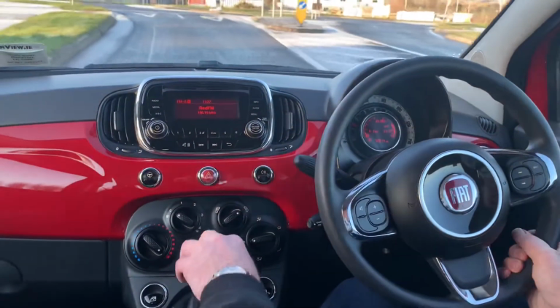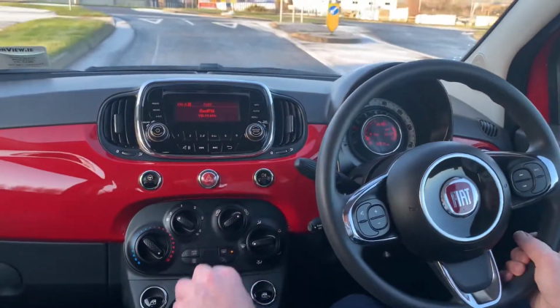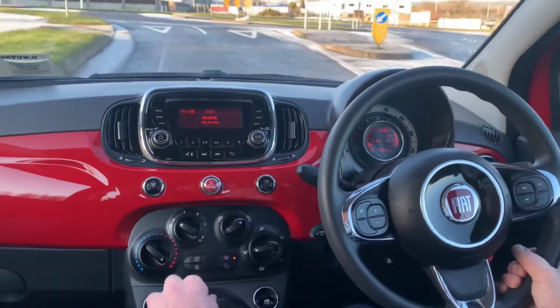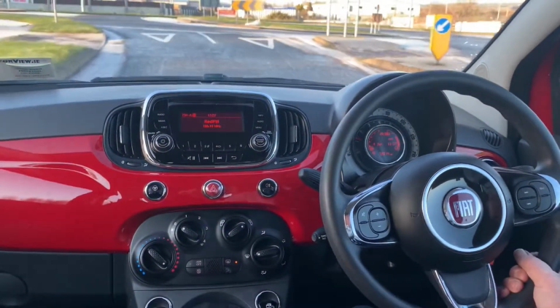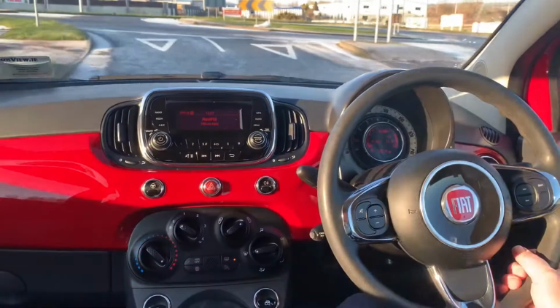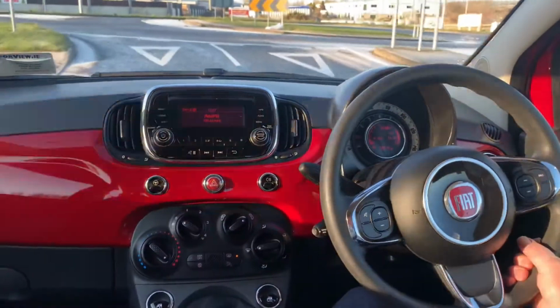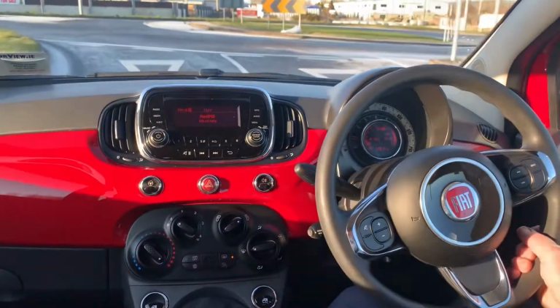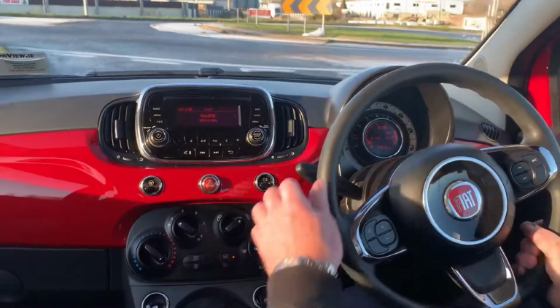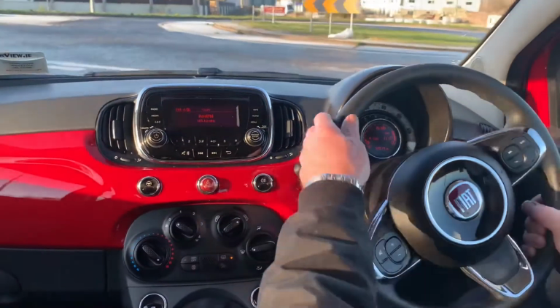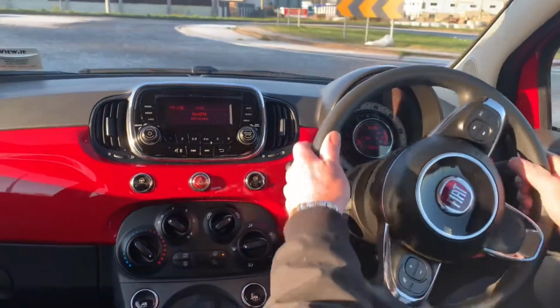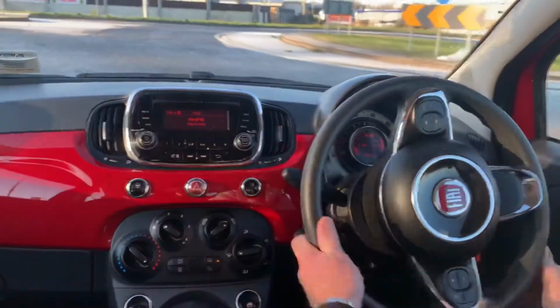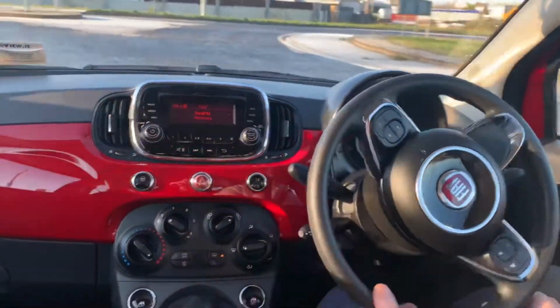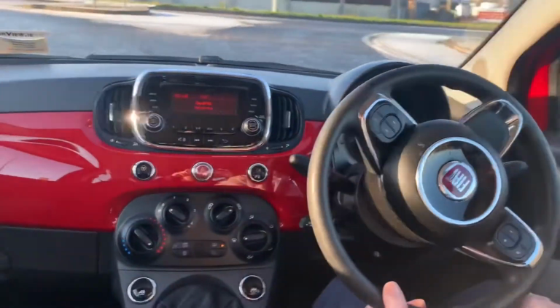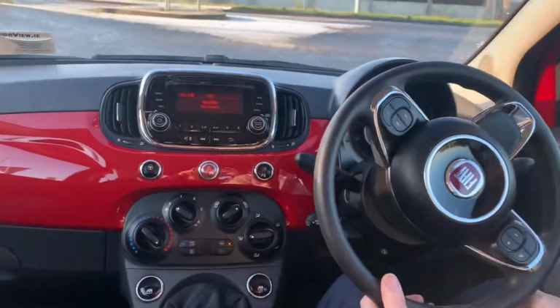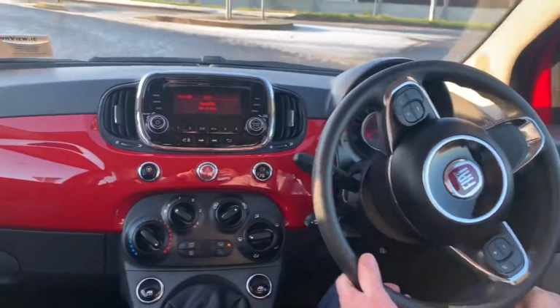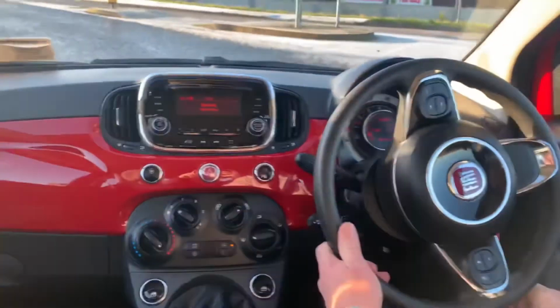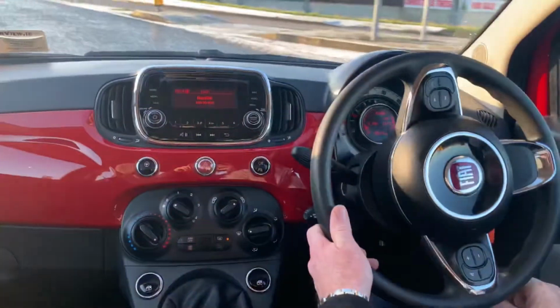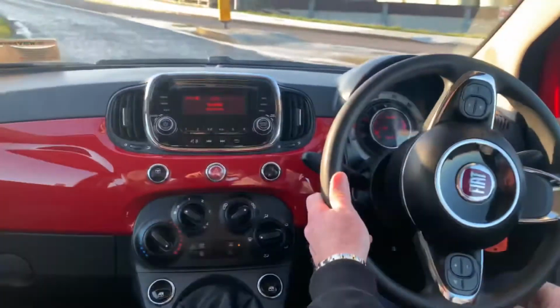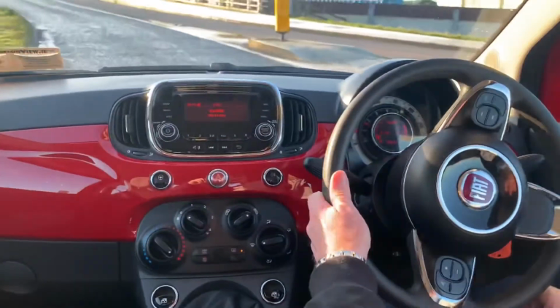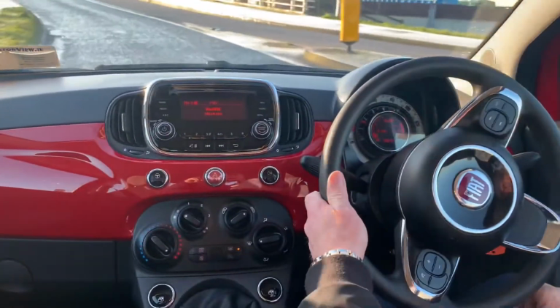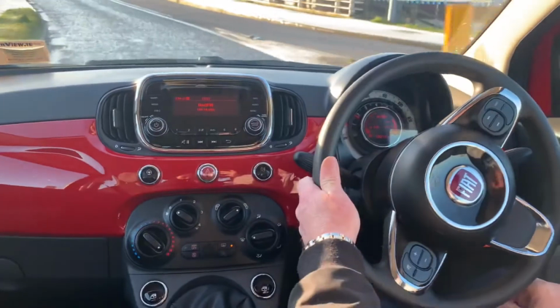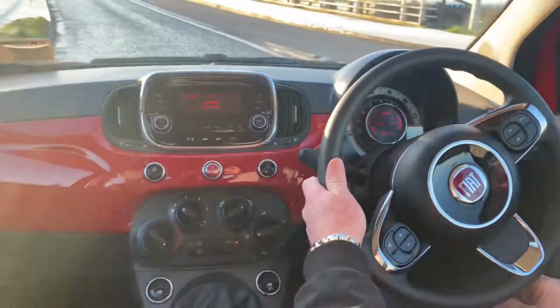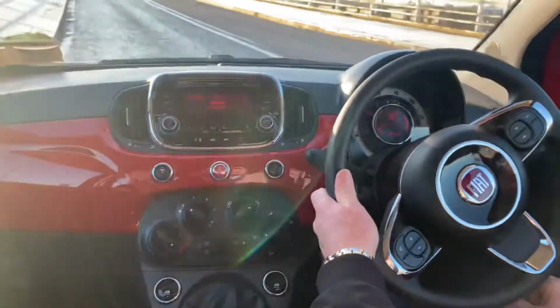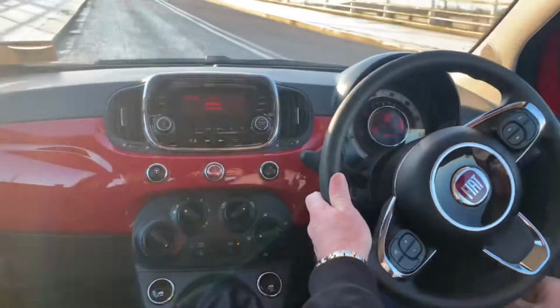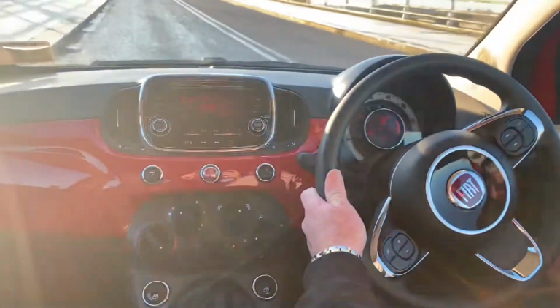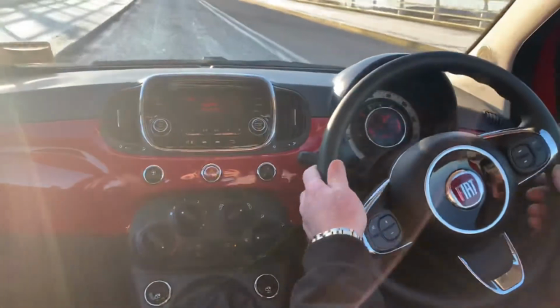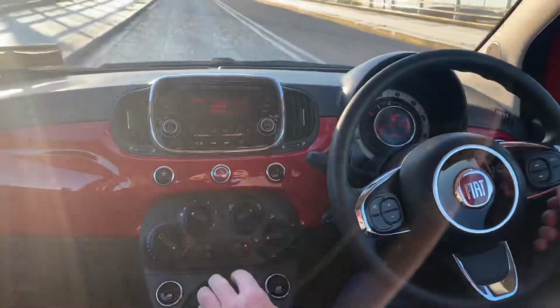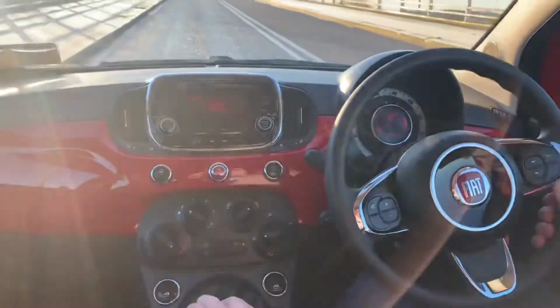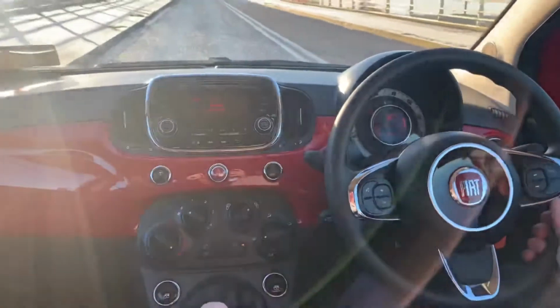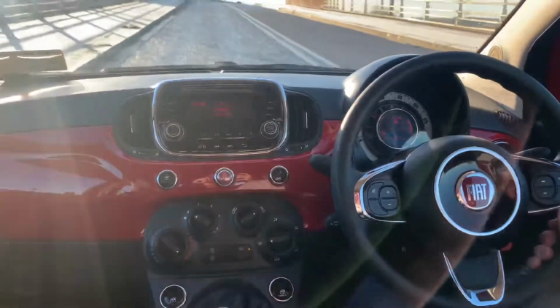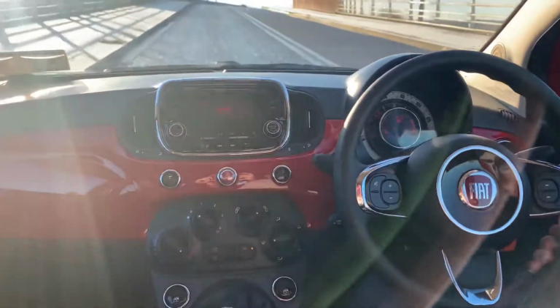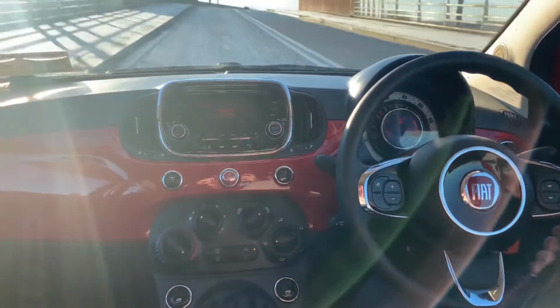This car will come fully serviced and fully sanitised. We can offer a click and collect service, and we can value your current car online for trading.